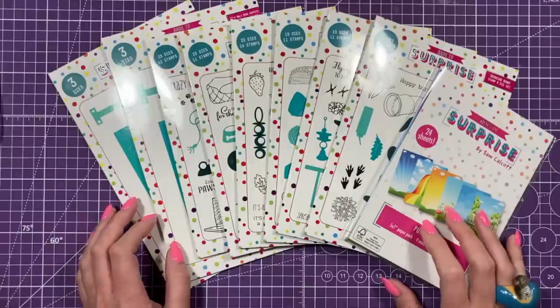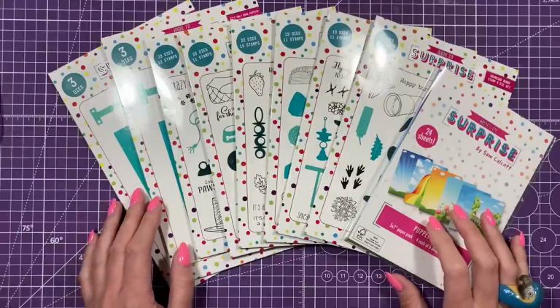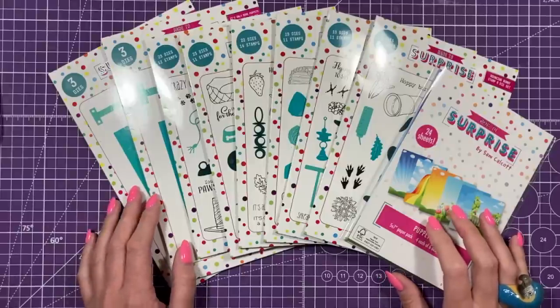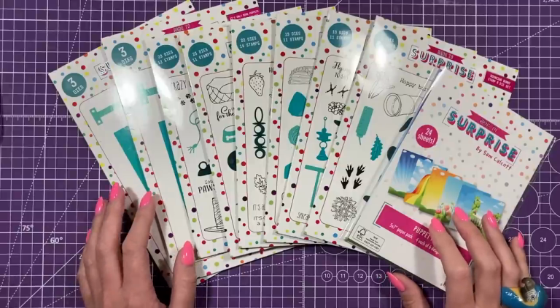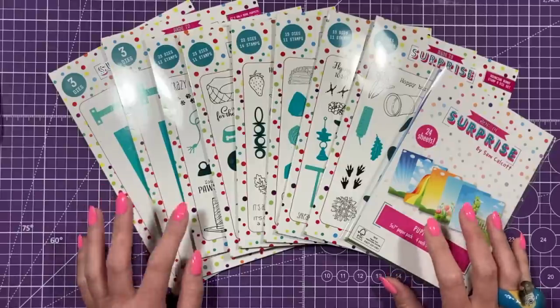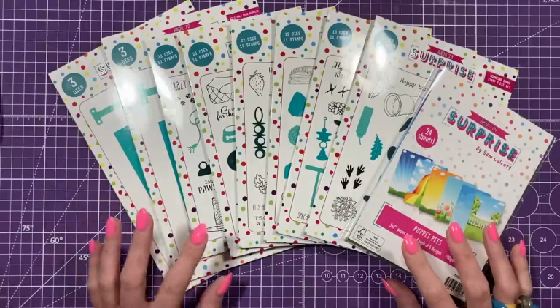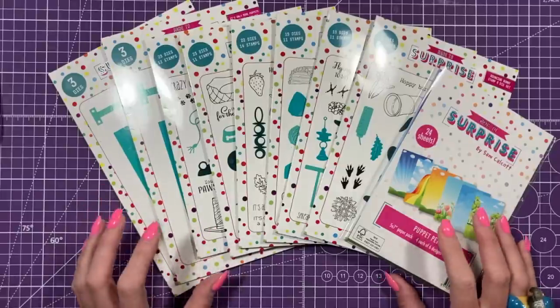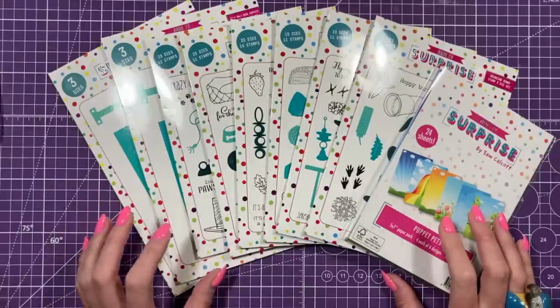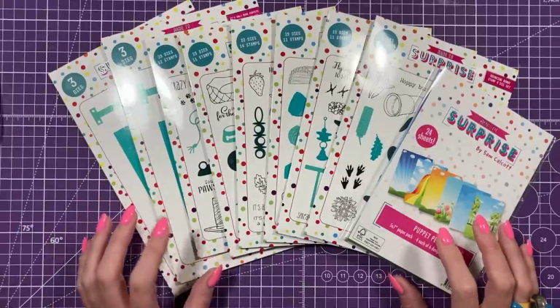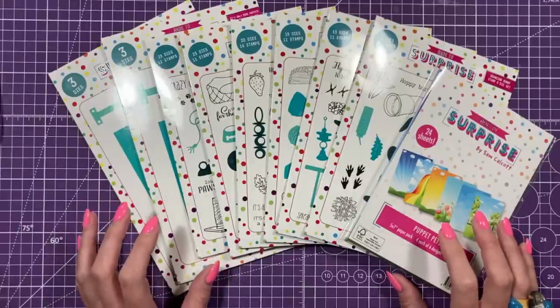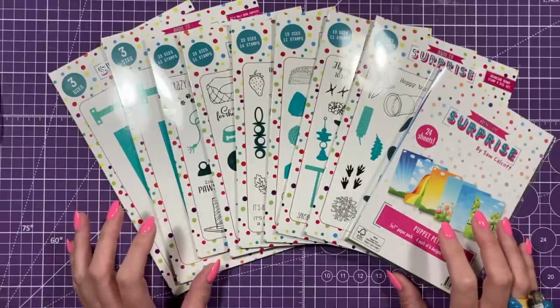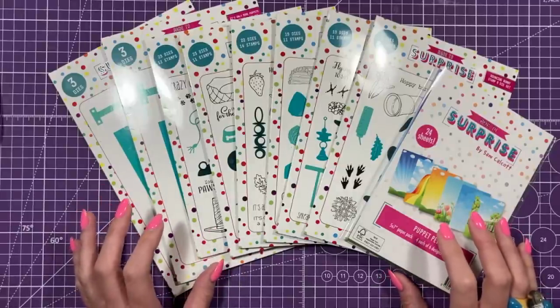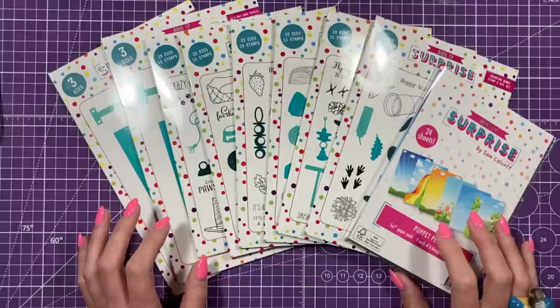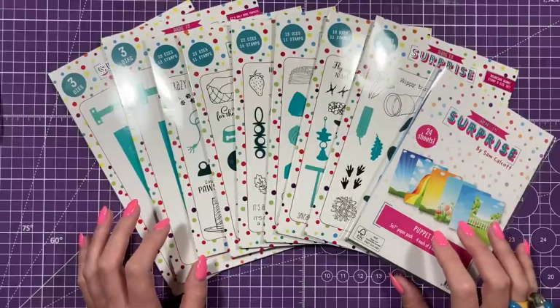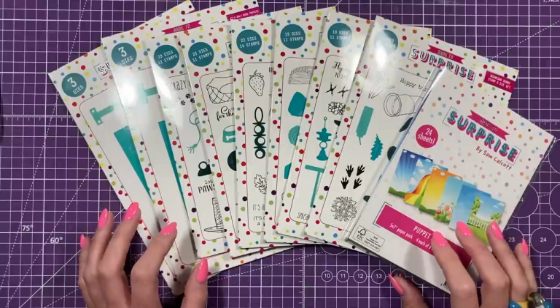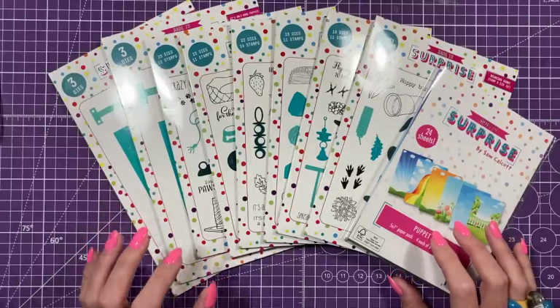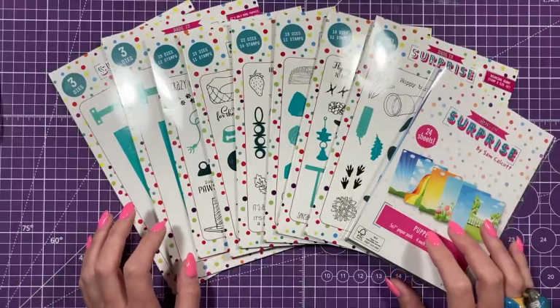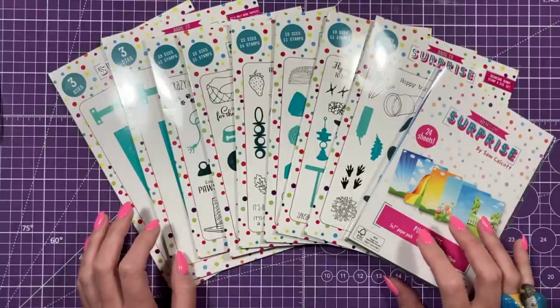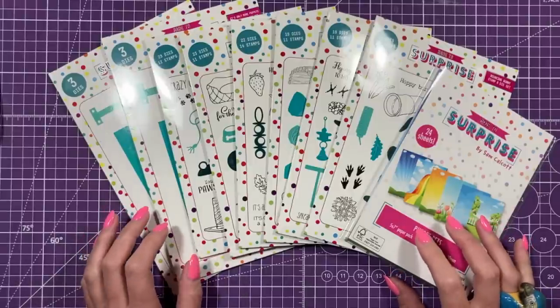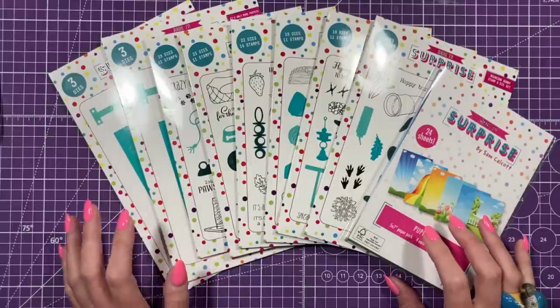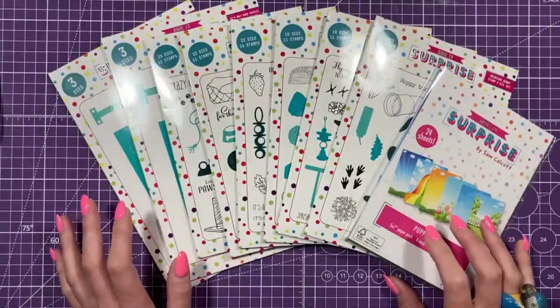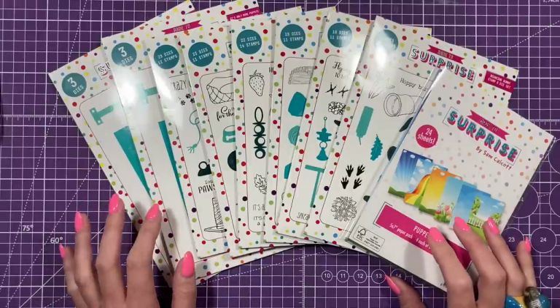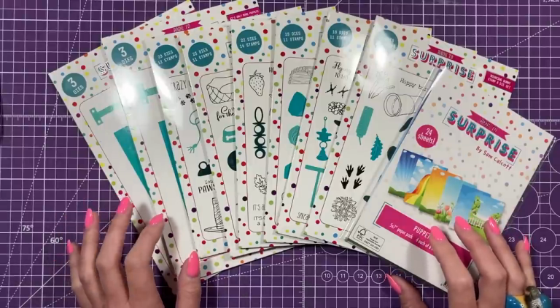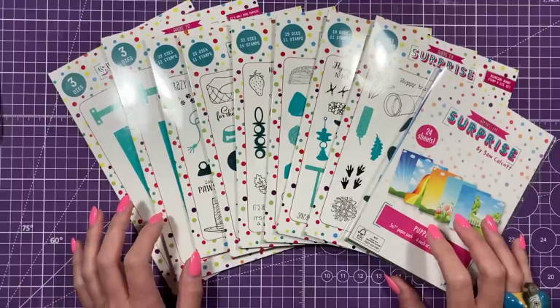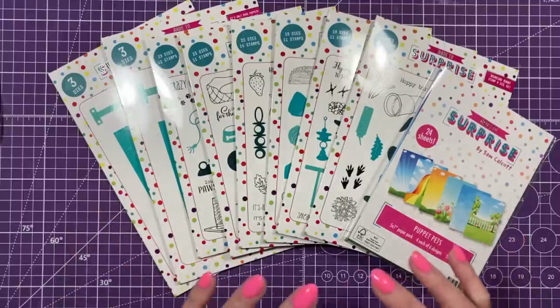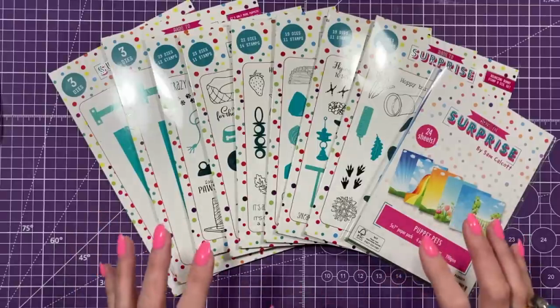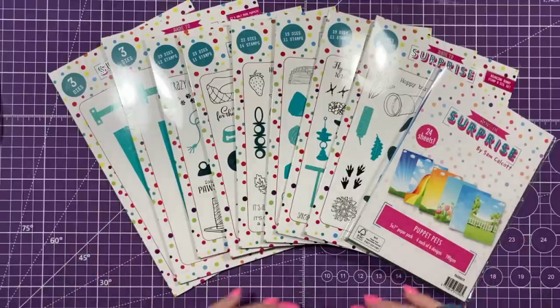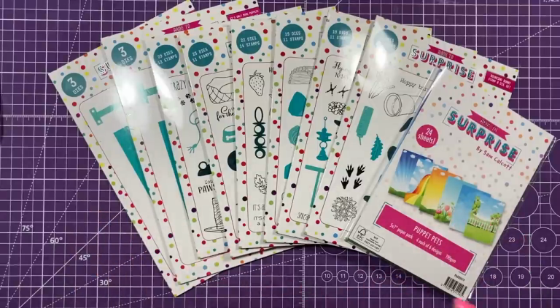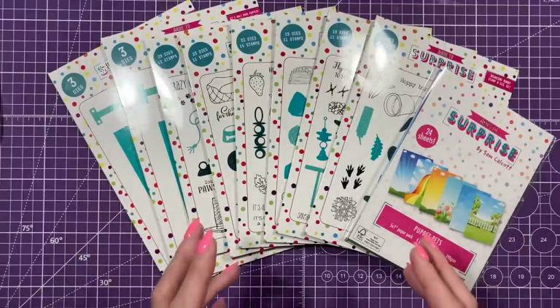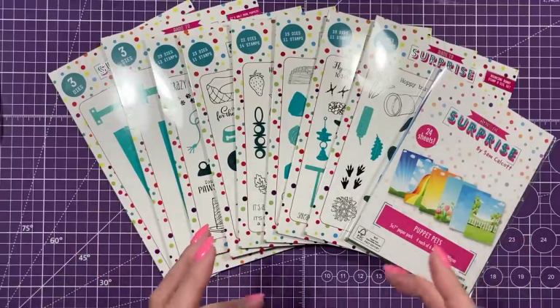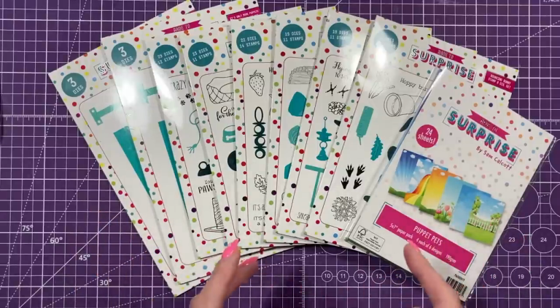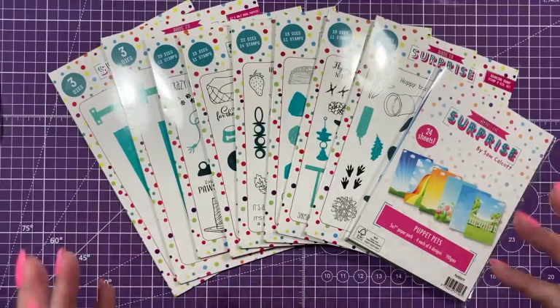Hey everyone, it's Sam here. Thank you for watching! Today I'm launching my brand new 'It's Only More Puppets' collection. If you've been with me for a while, about two years ago I launched the 'It's Only a Puppet' collection — that was a Christmas collection with a six by six die set as the main mechanism.